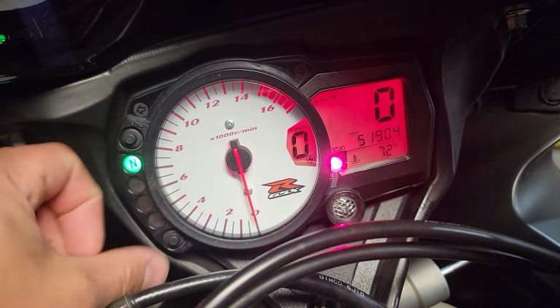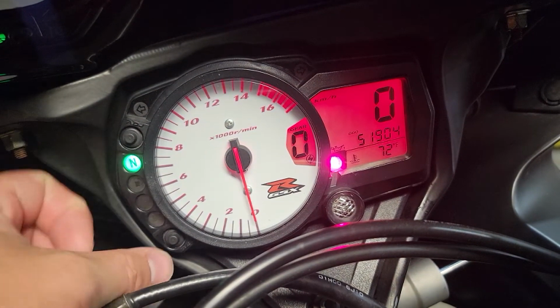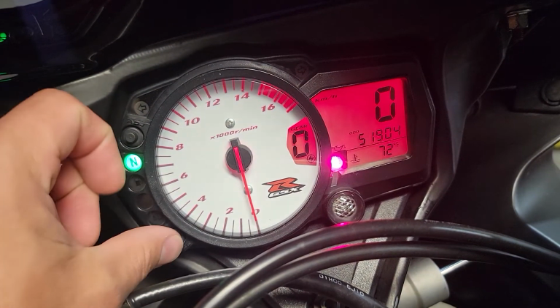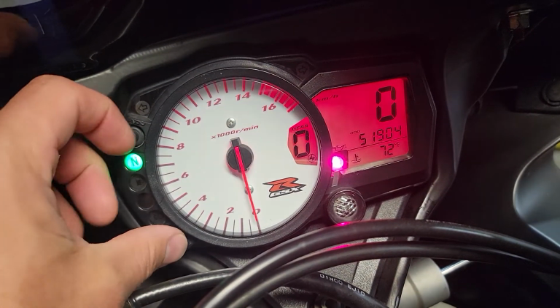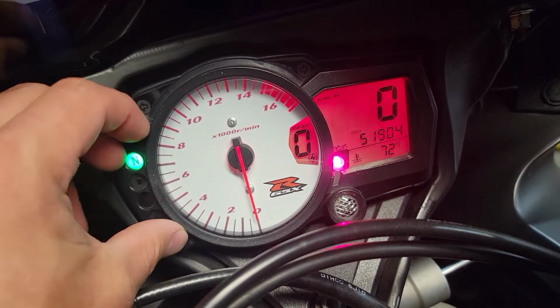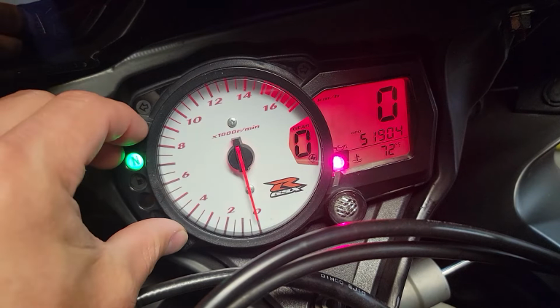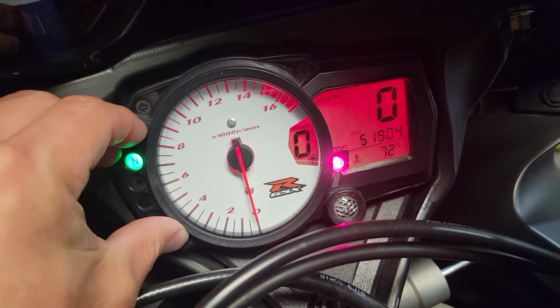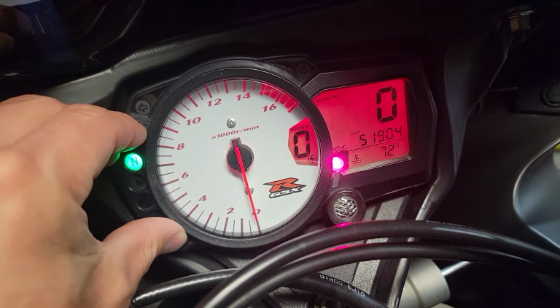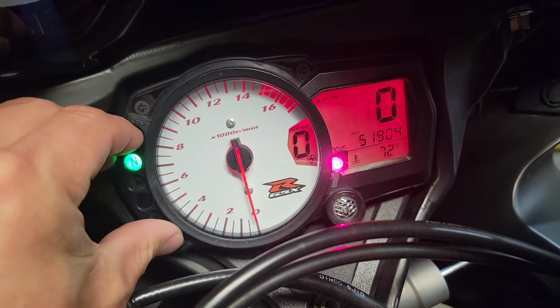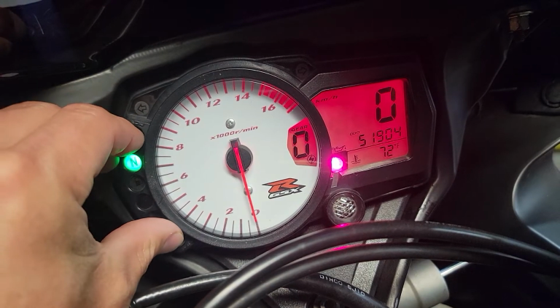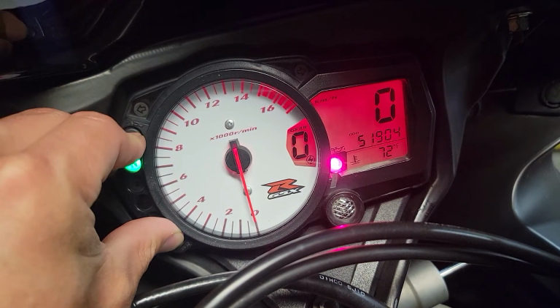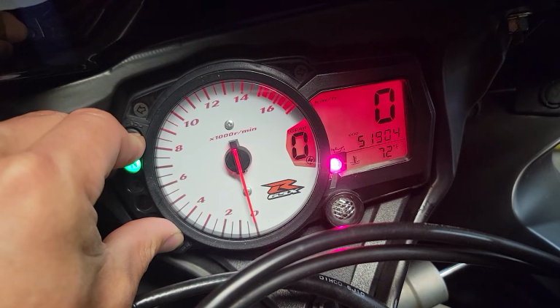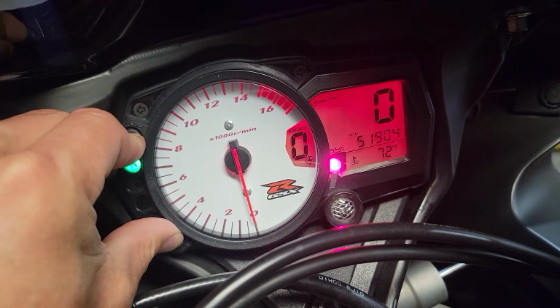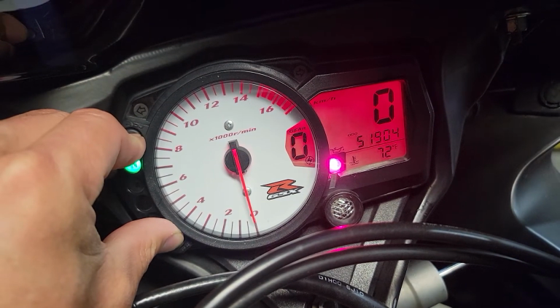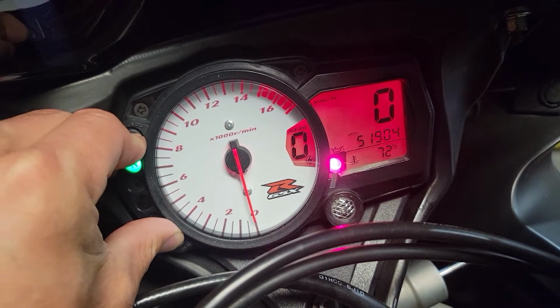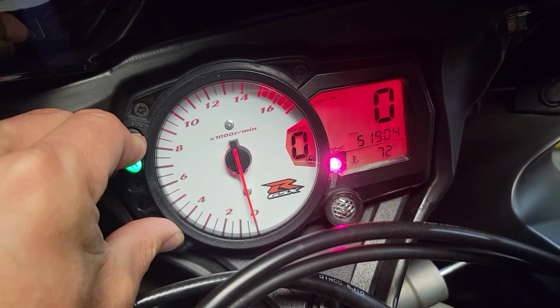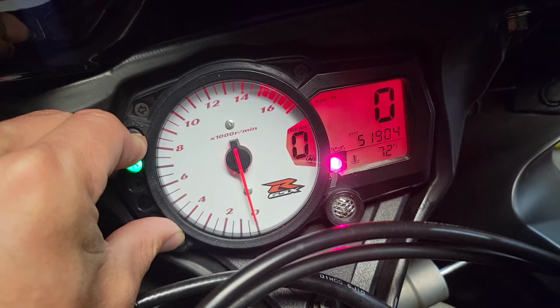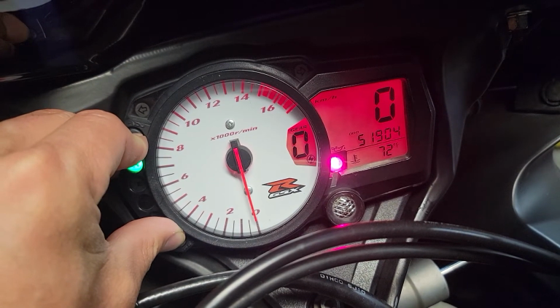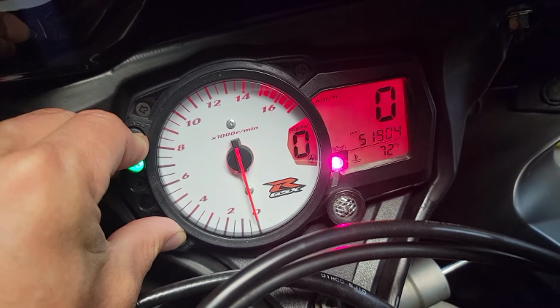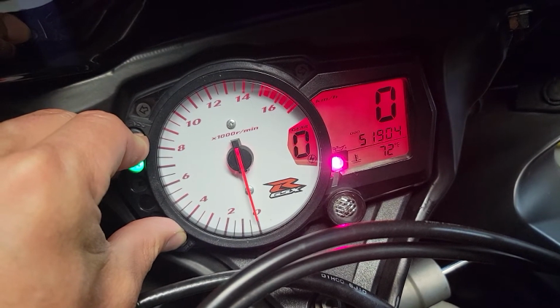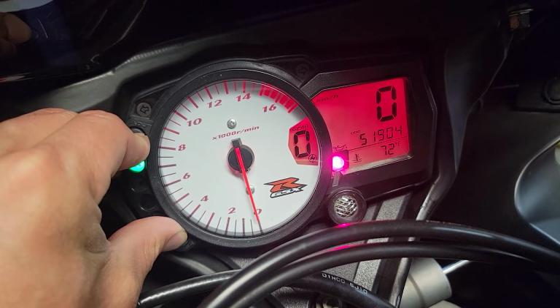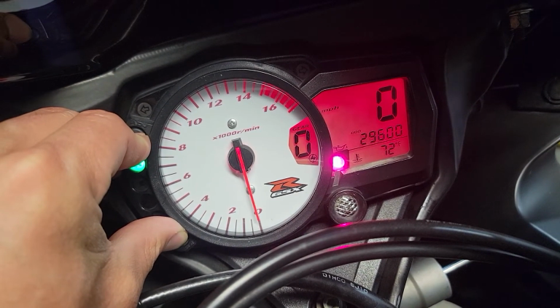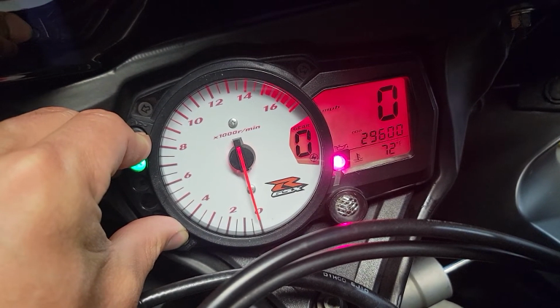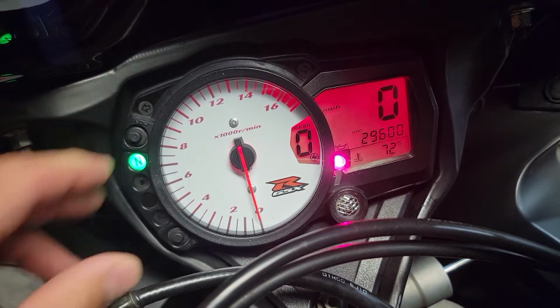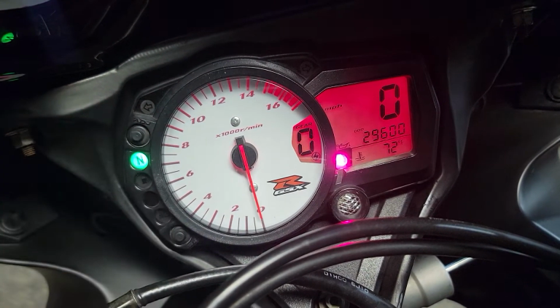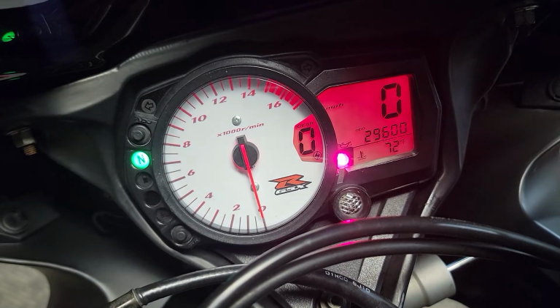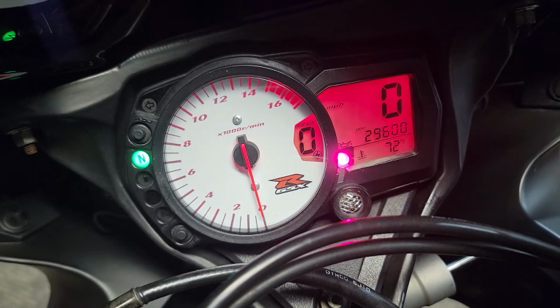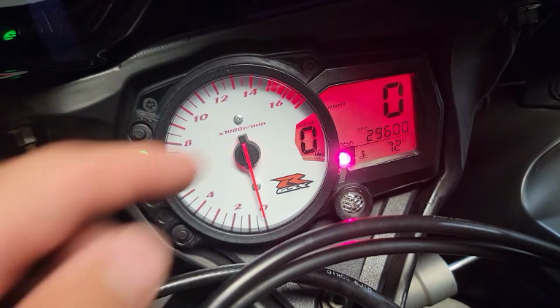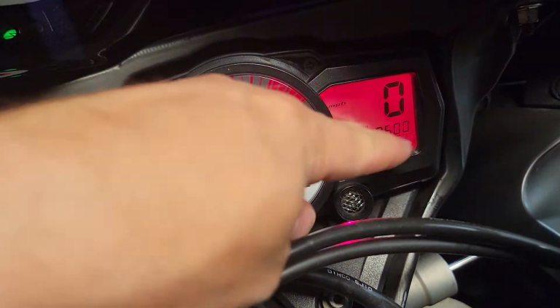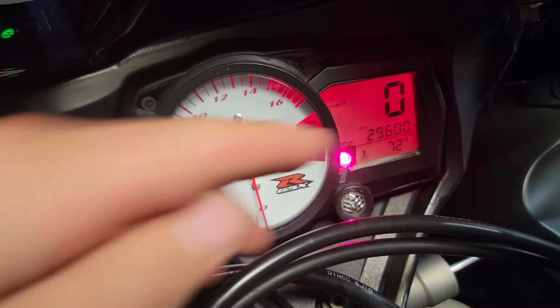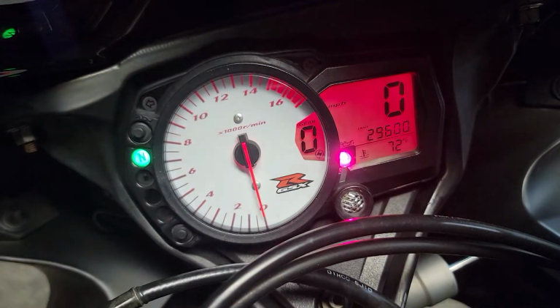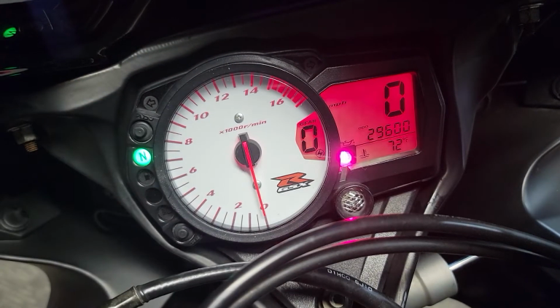If you want to switch back, simply hold them both down again and it goes right back, and again adjusts your odometer as well.